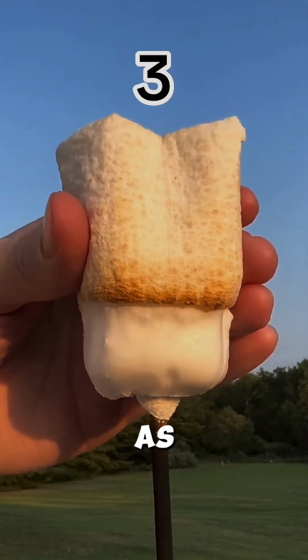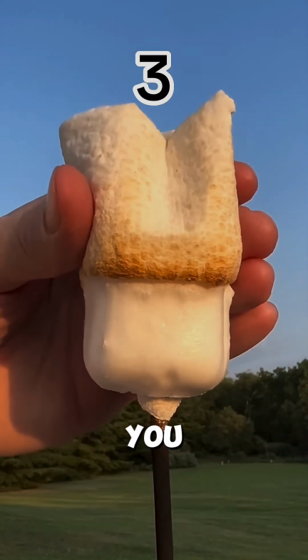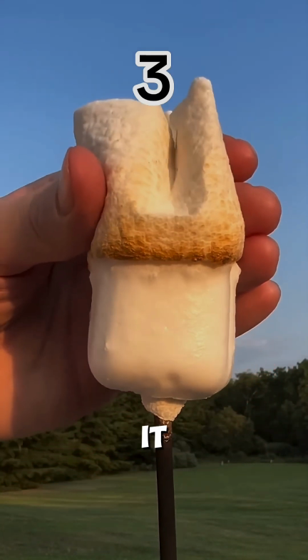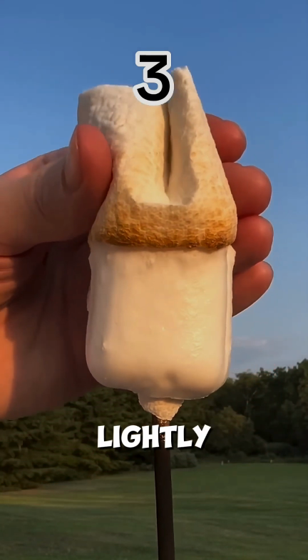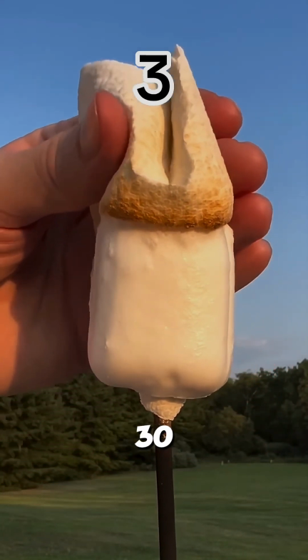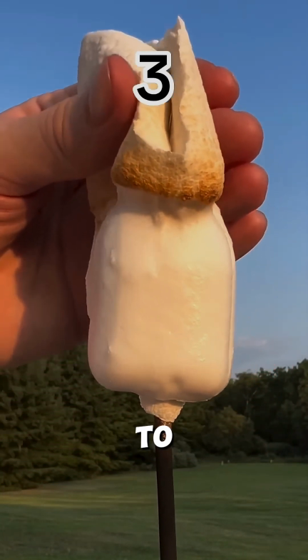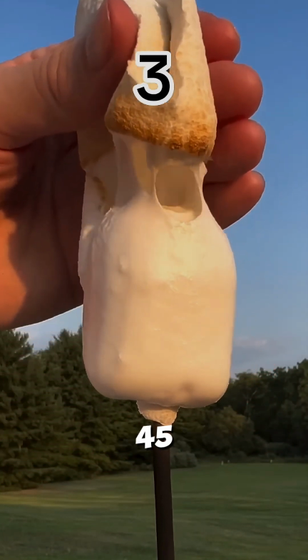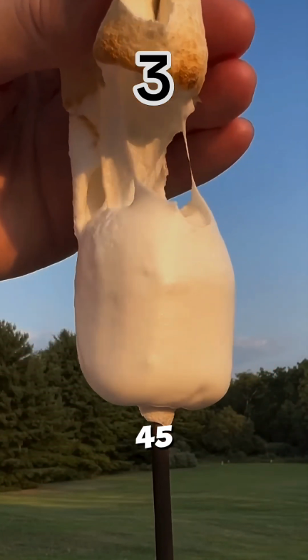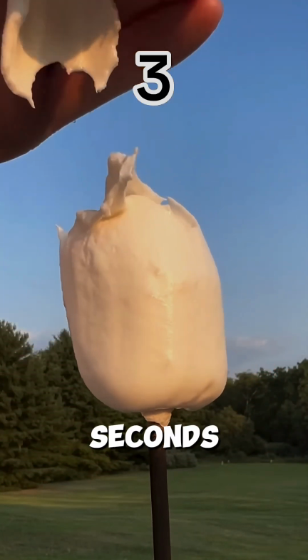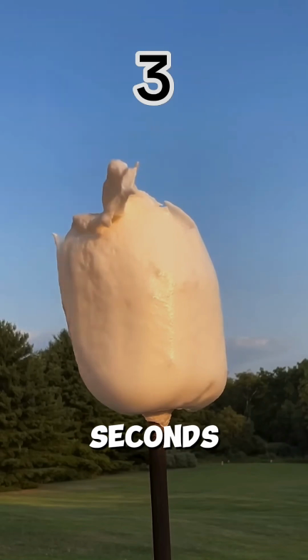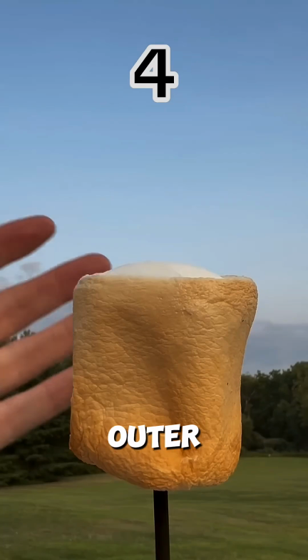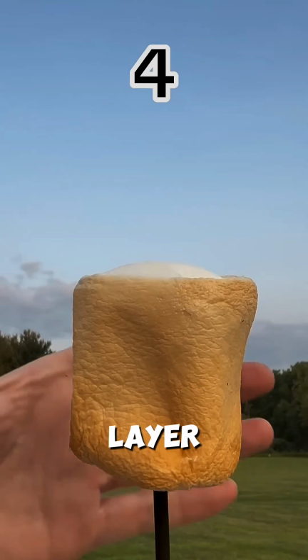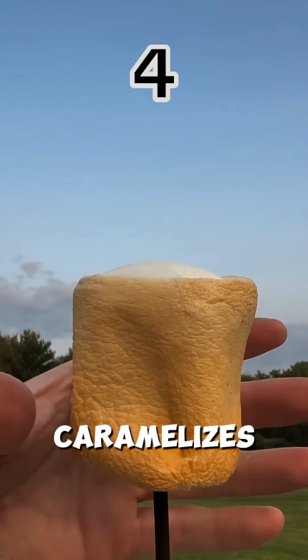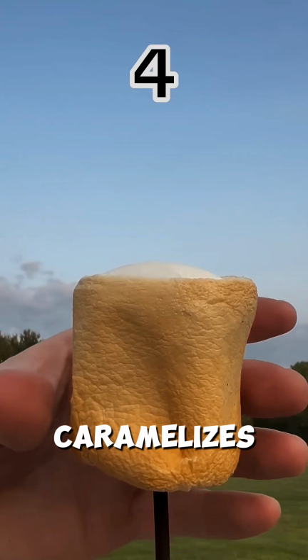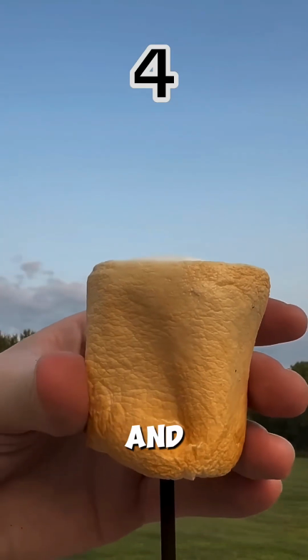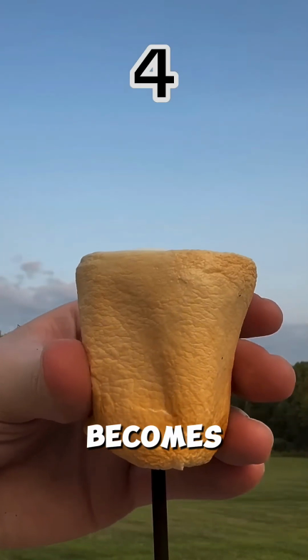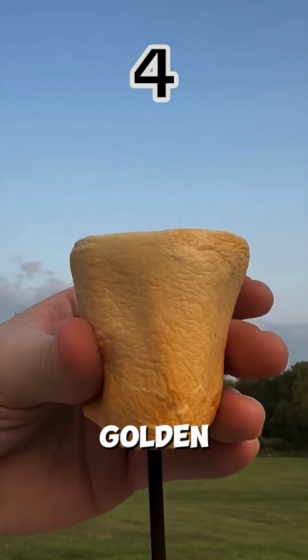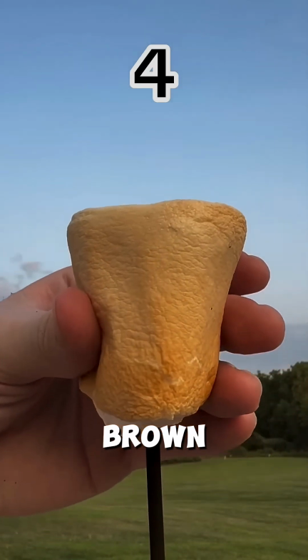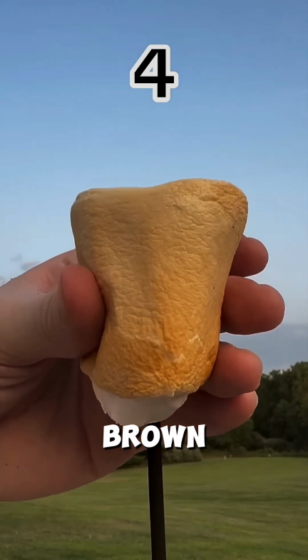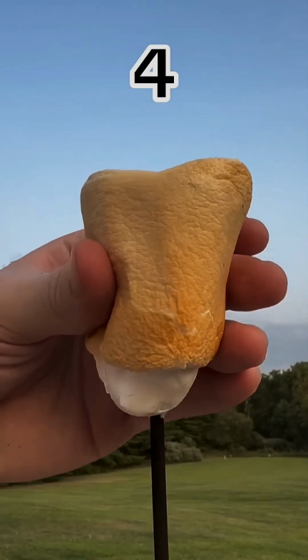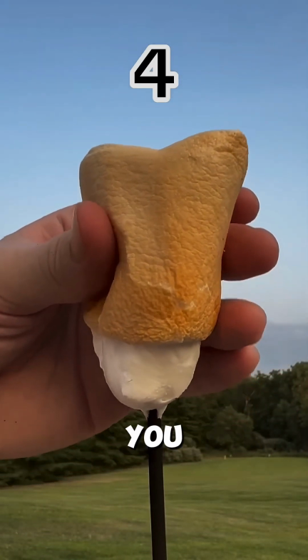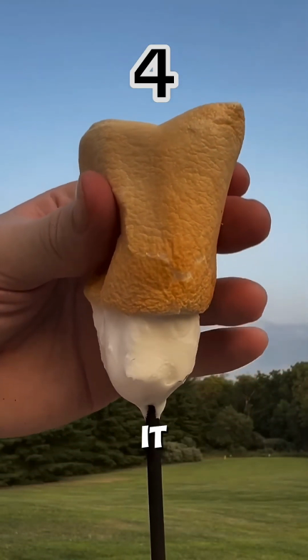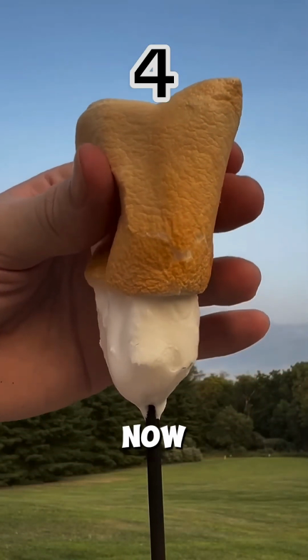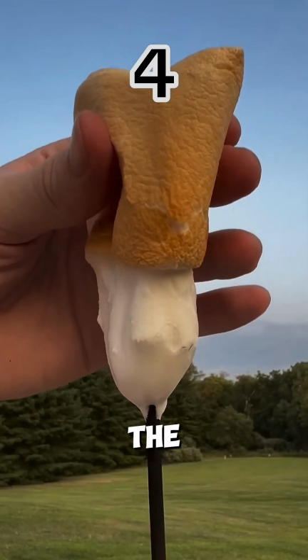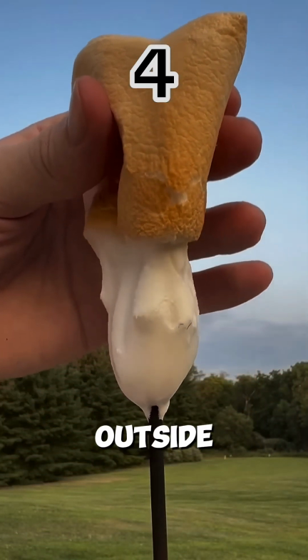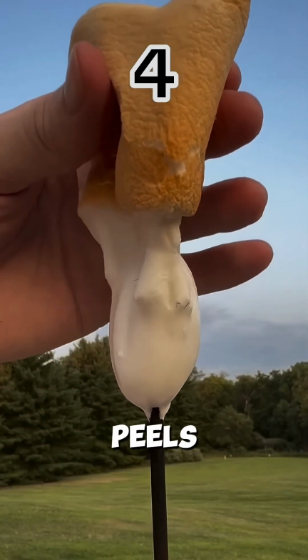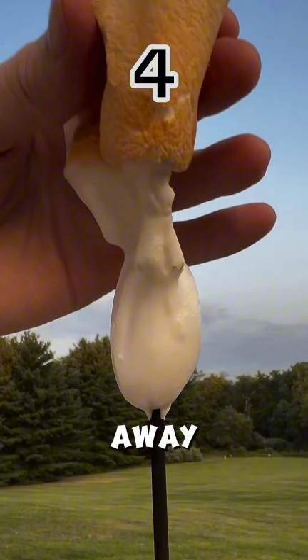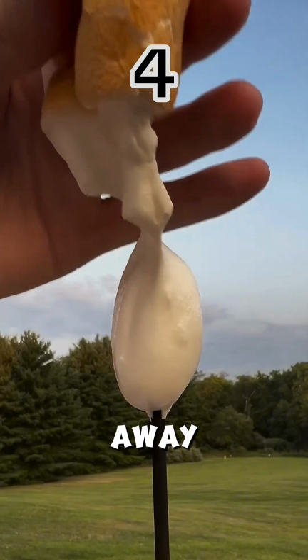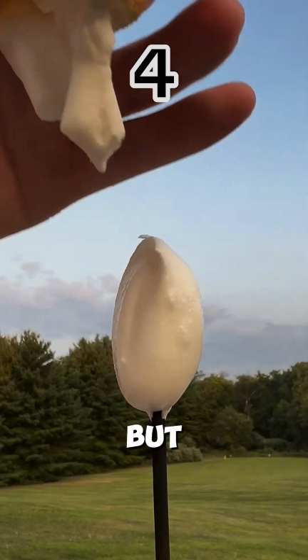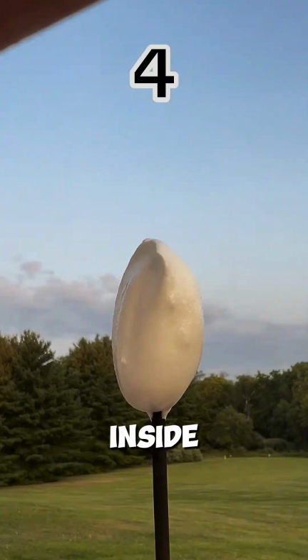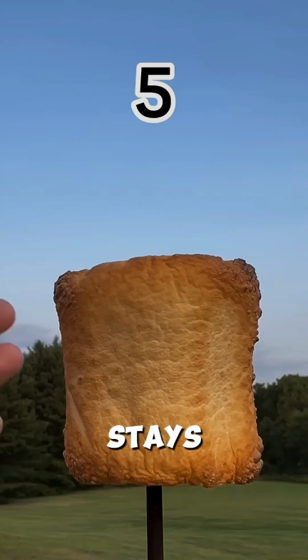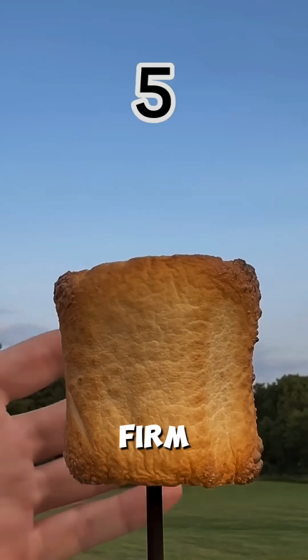As you roast it lightly for 30 to 45 seconds, the outer layer caramelizes and becomes golden brown. If you pull it off now, the outside peels away, but the inside stays firm.